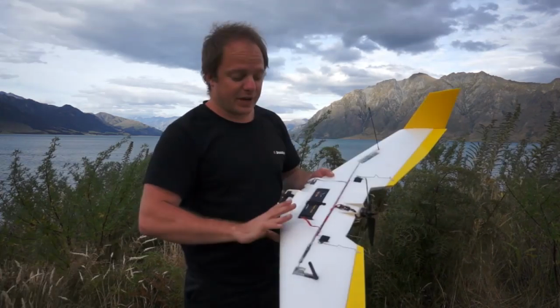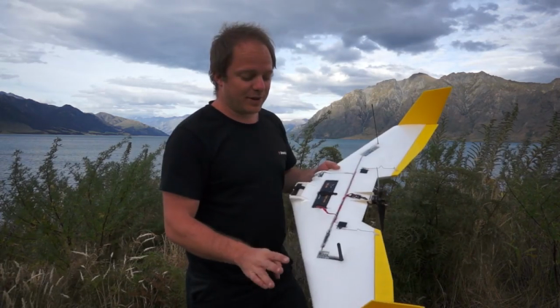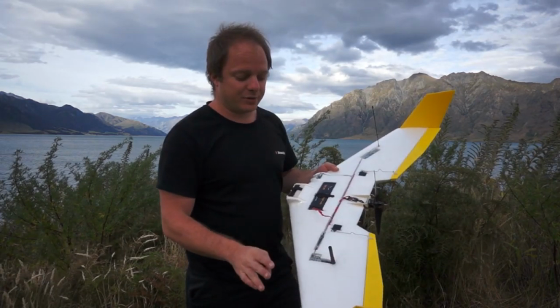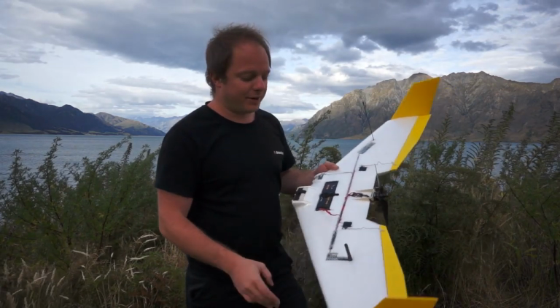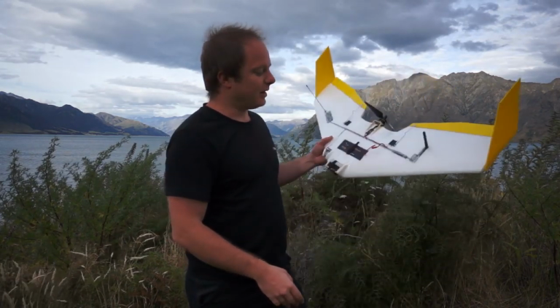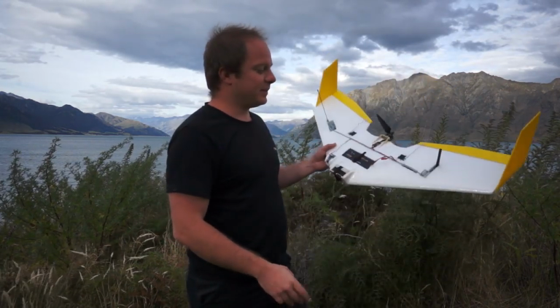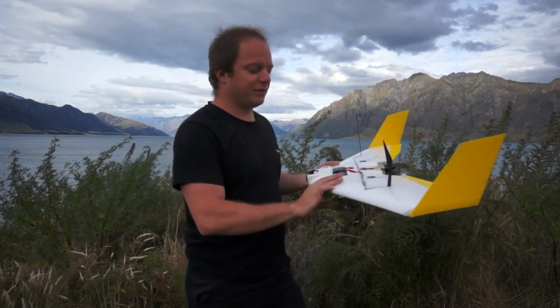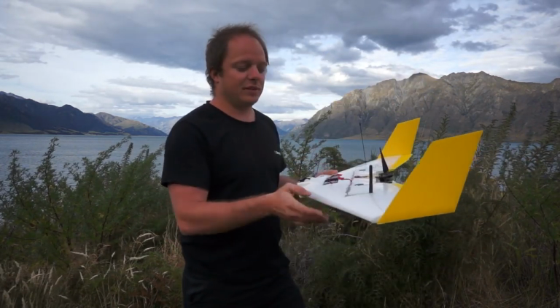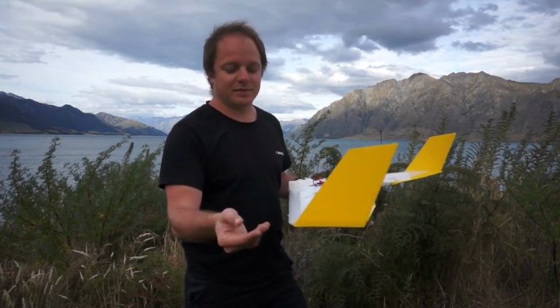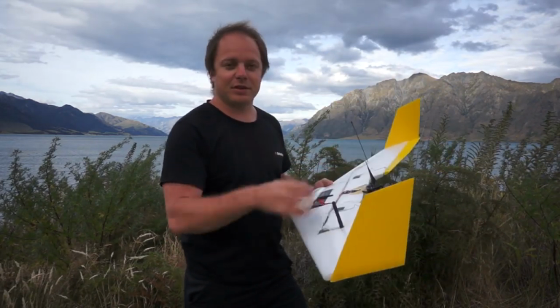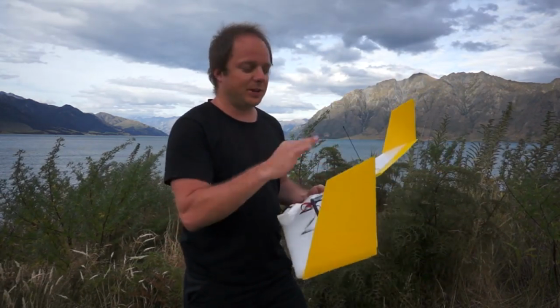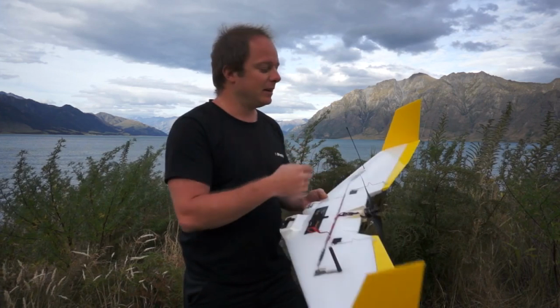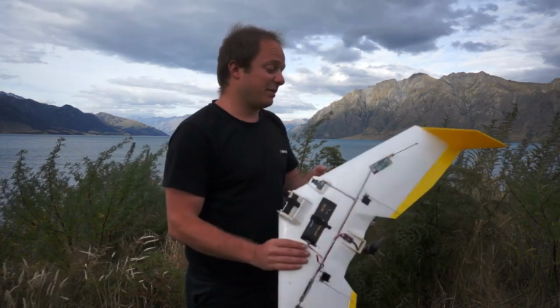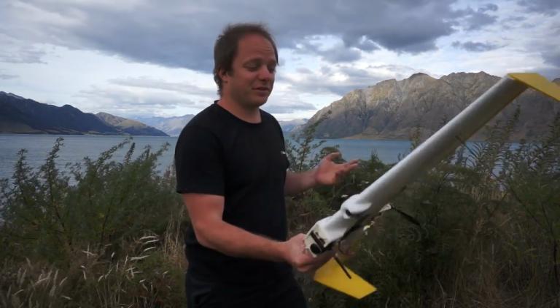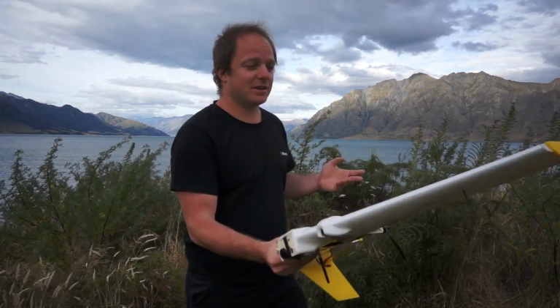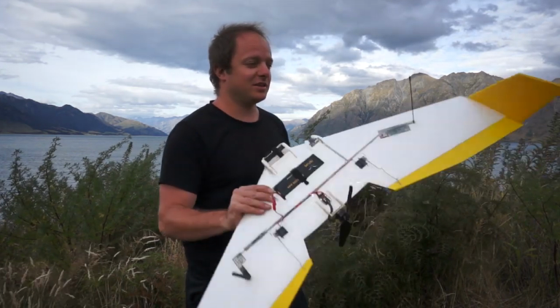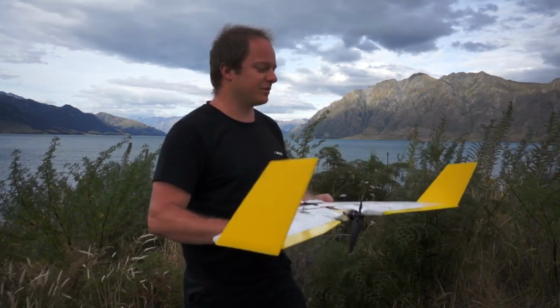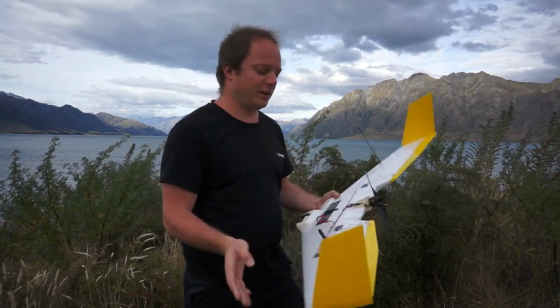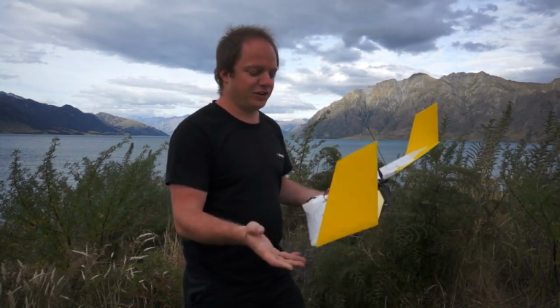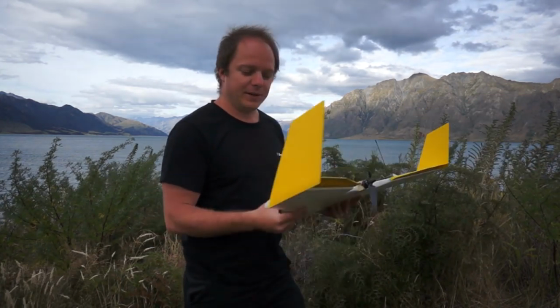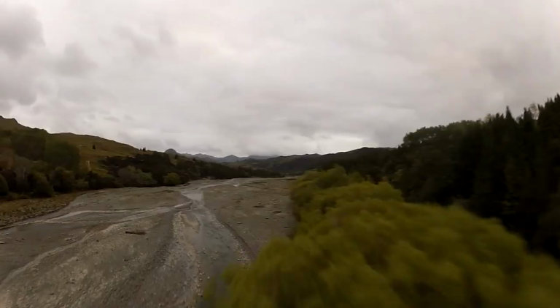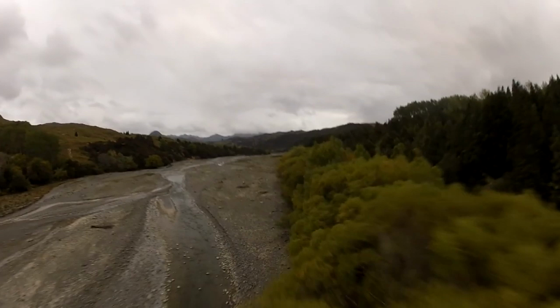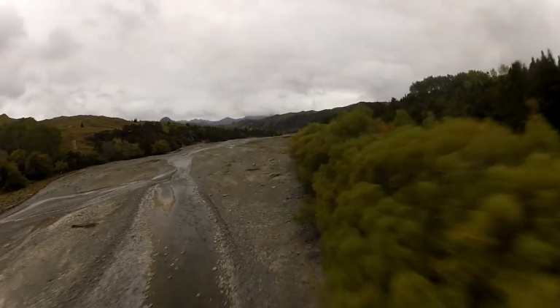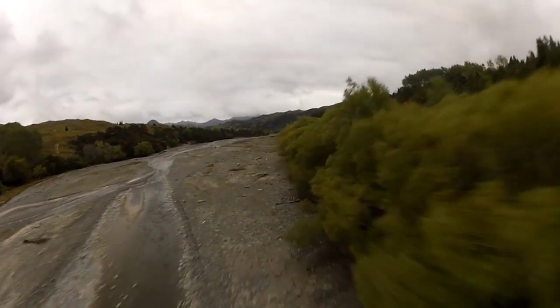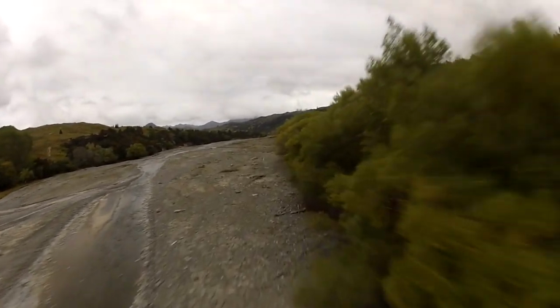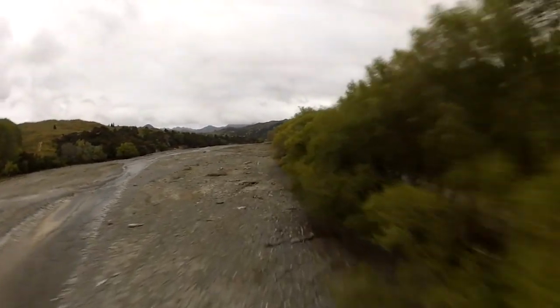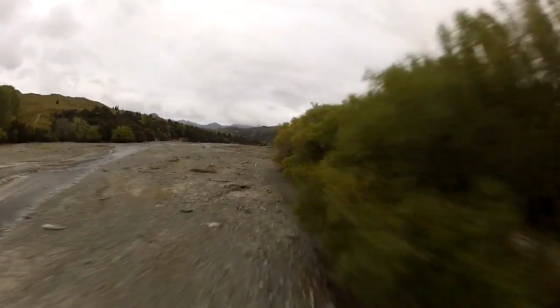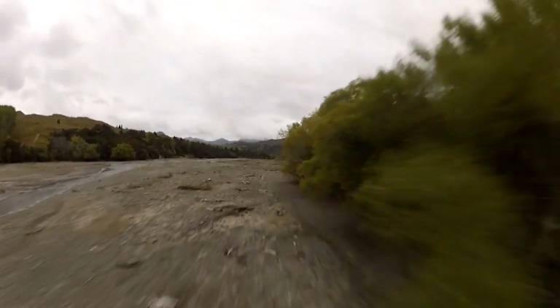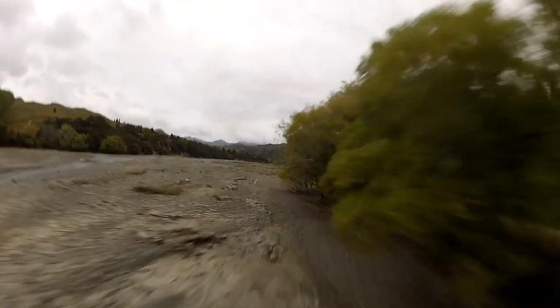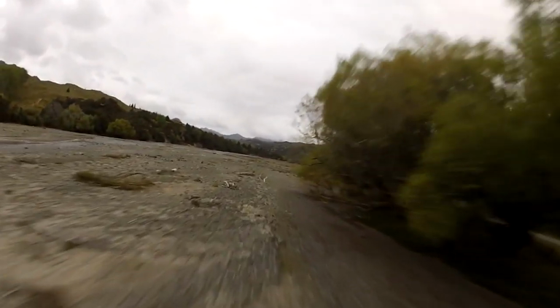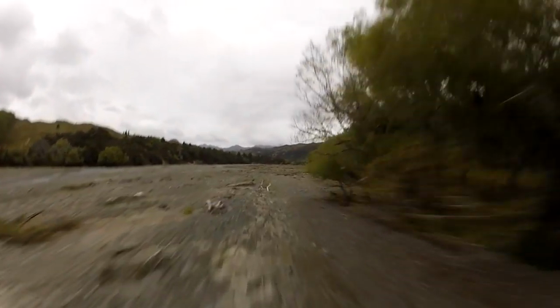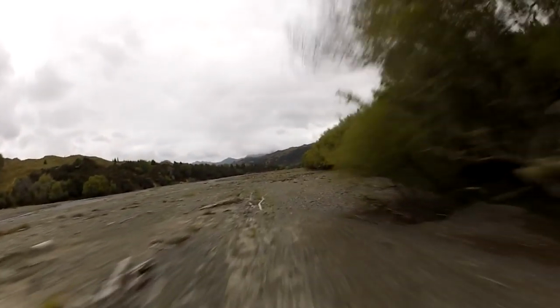There is no lamination required. On this build, we just took some tape and taped it. It's got about 100 flights on it and still looks very new, but you don't even need to tape it. In future, we'll have some vinyl options that will give it a really nice finish as well.